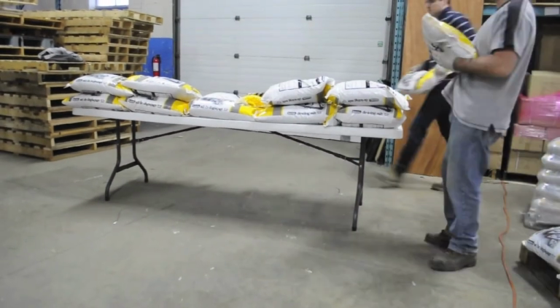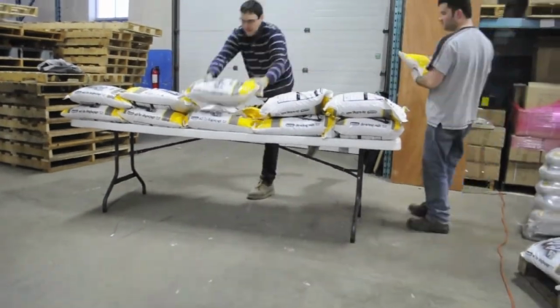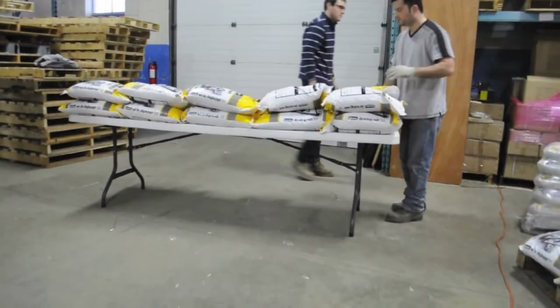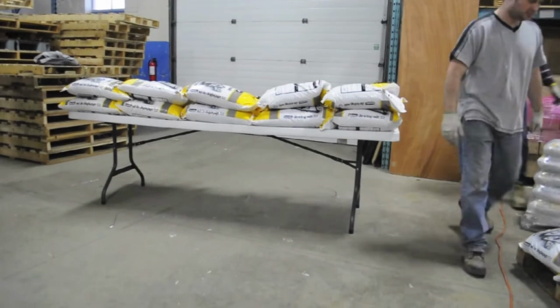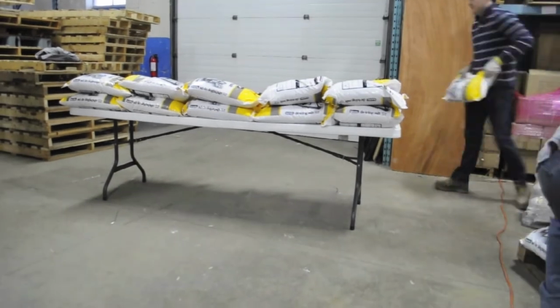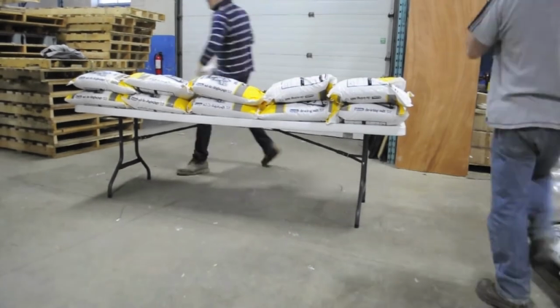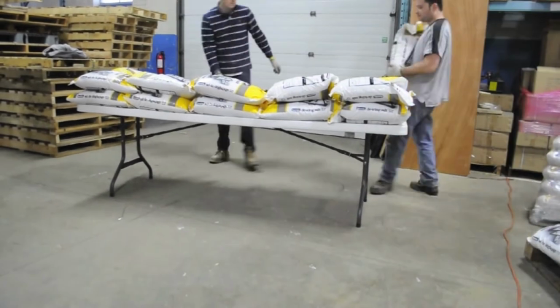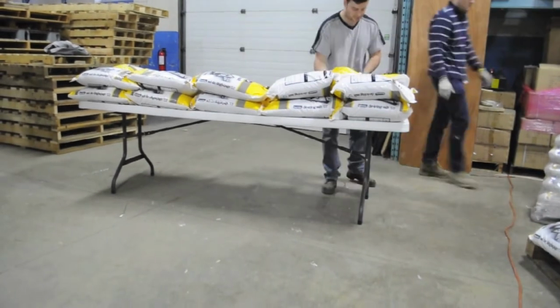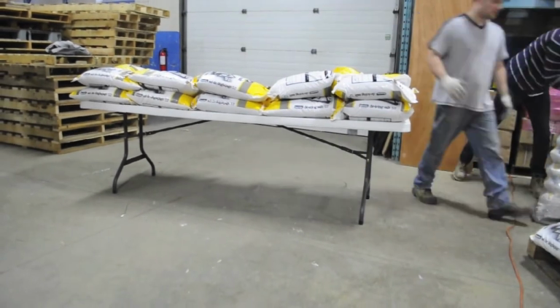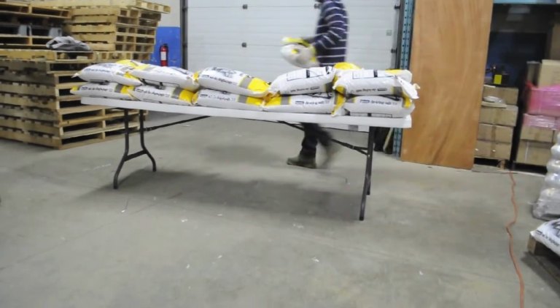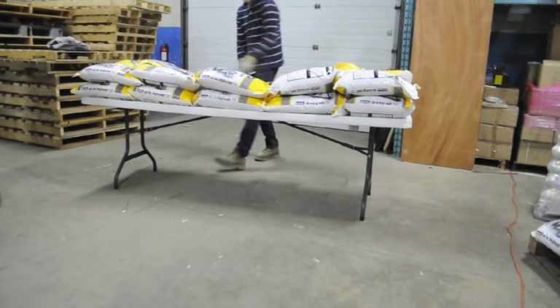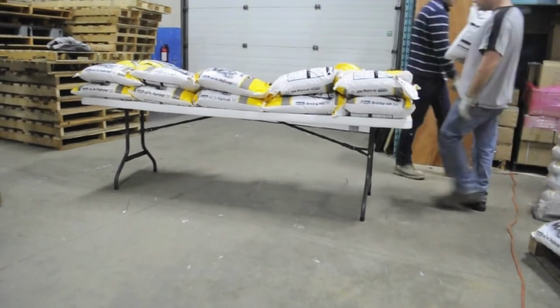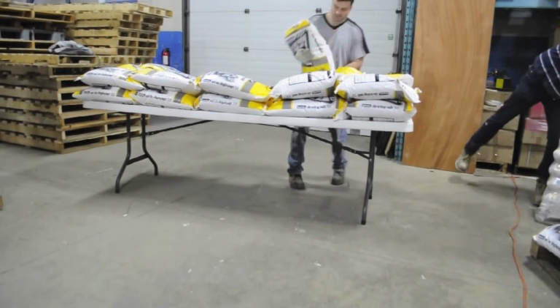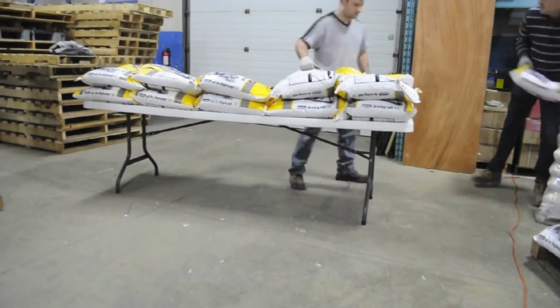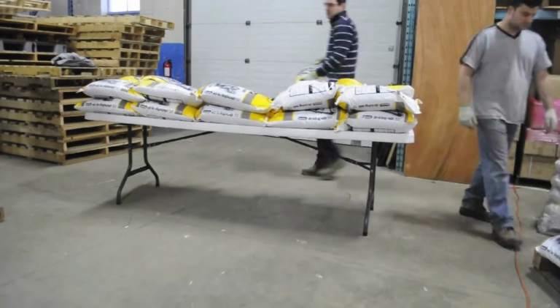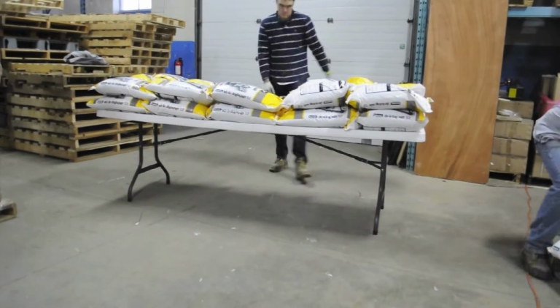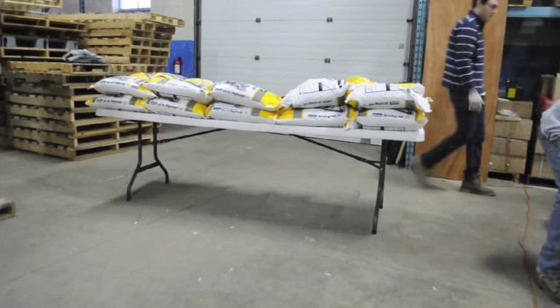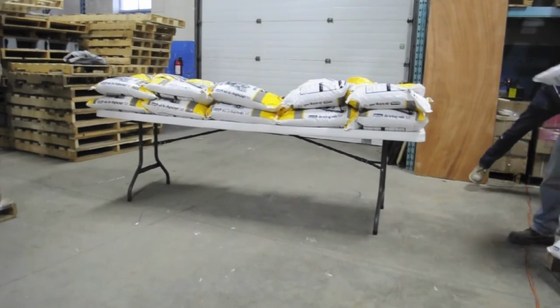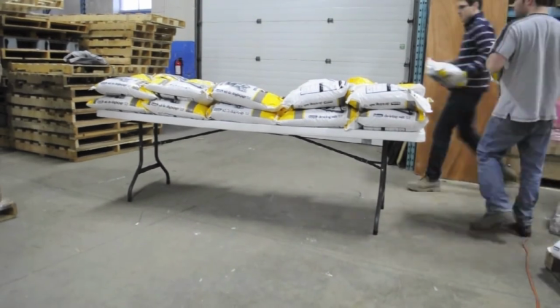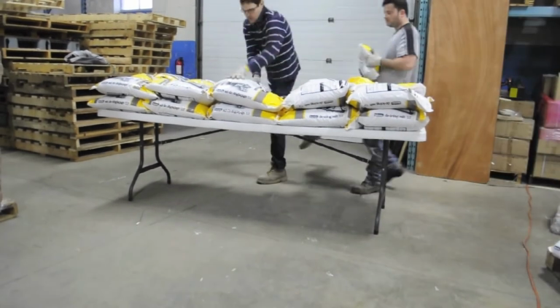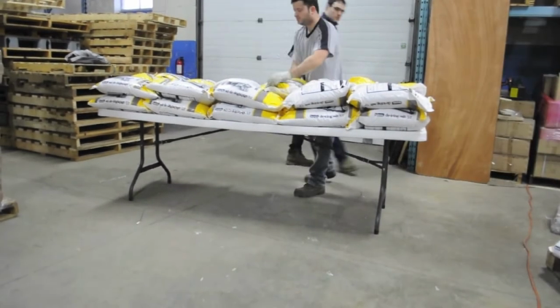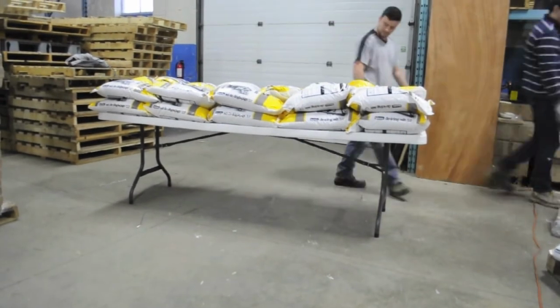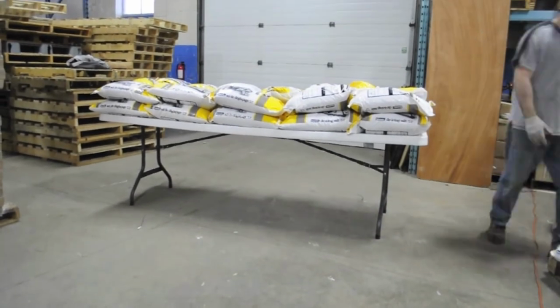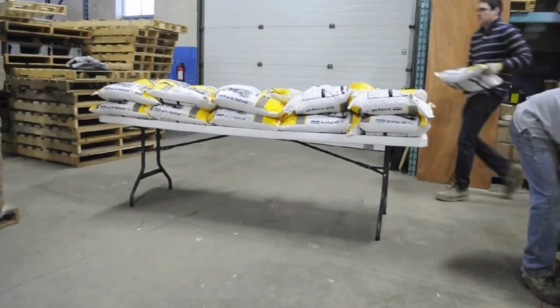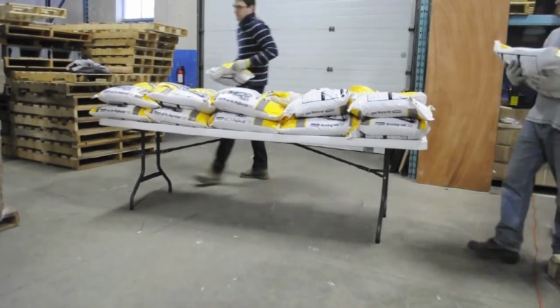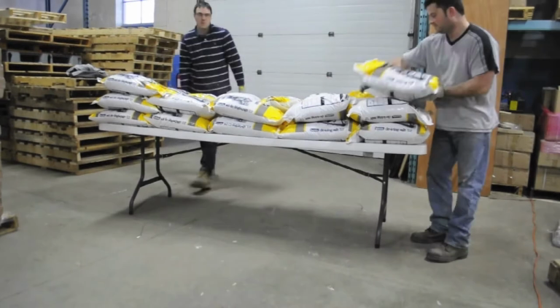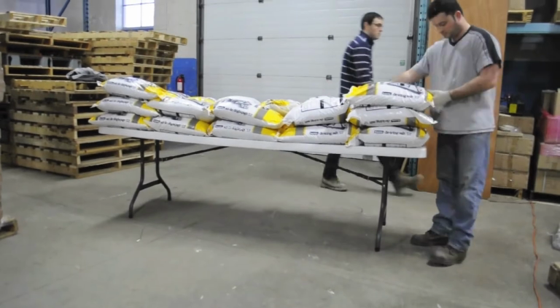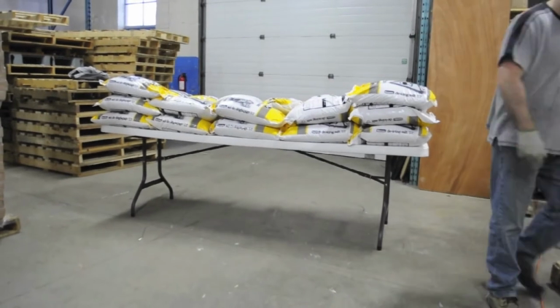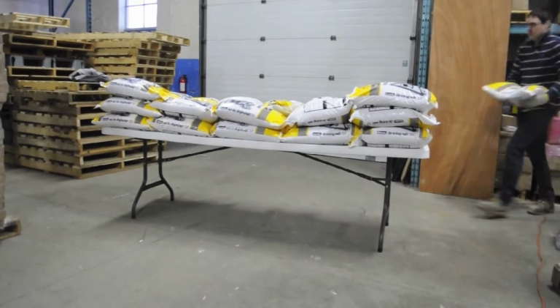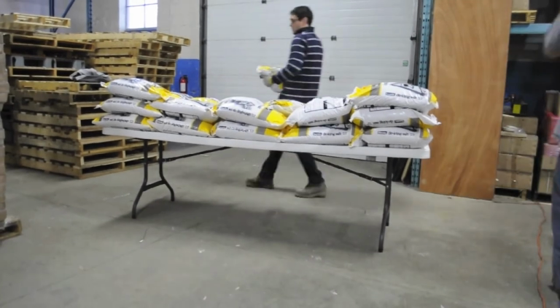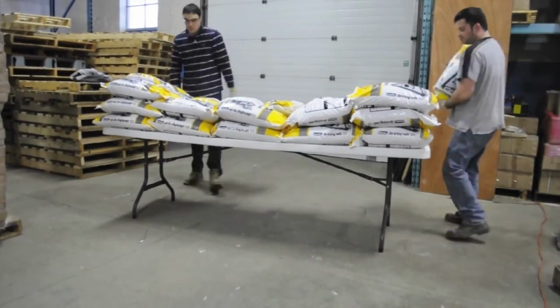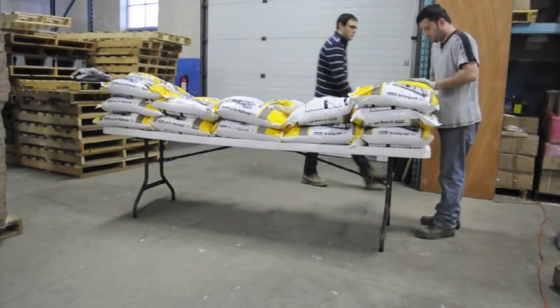The Lifetime 8' commercial folding table starts at $150 US on their website and is rated for 2,000 pounds. By comparison, our NES reliable 8' rectangular plastic folding table starts at $107.95 and is rated for 800 pounds.